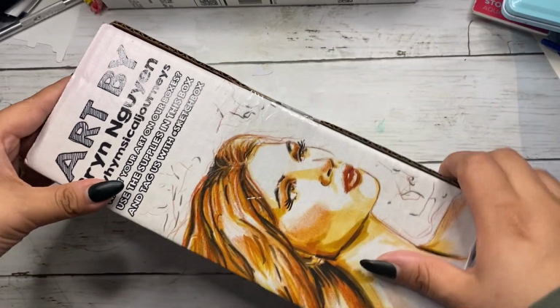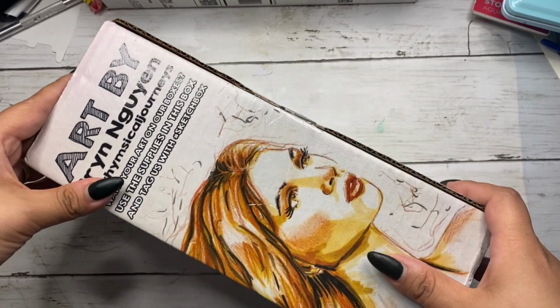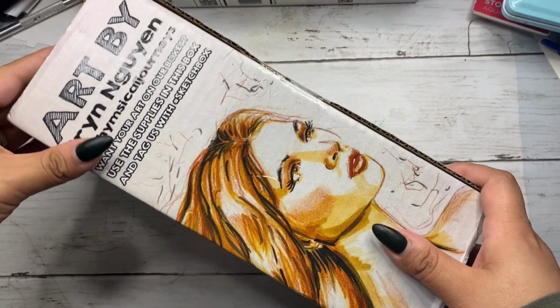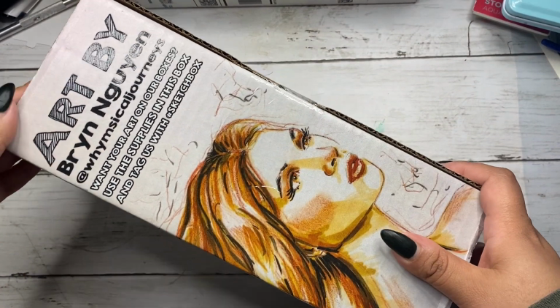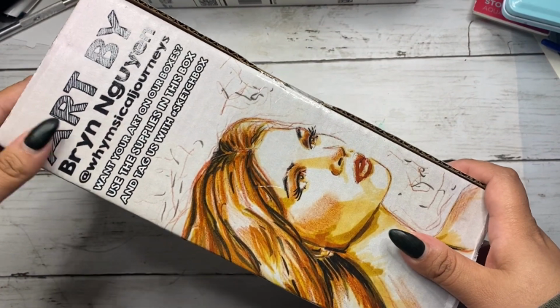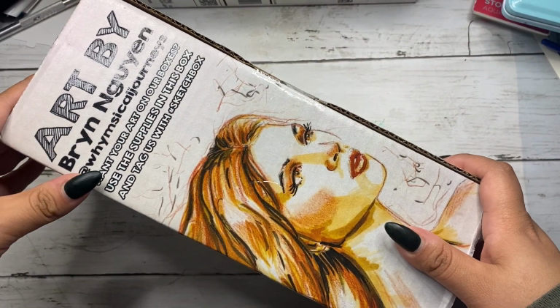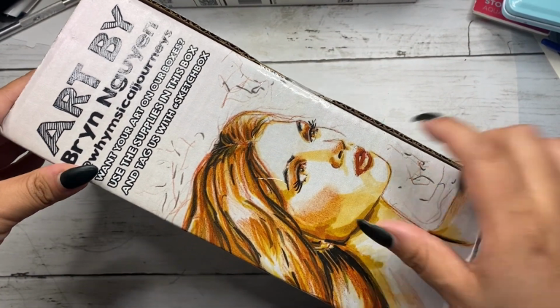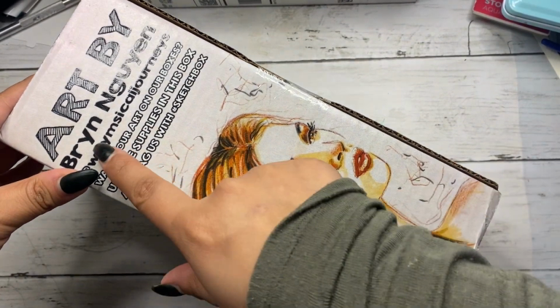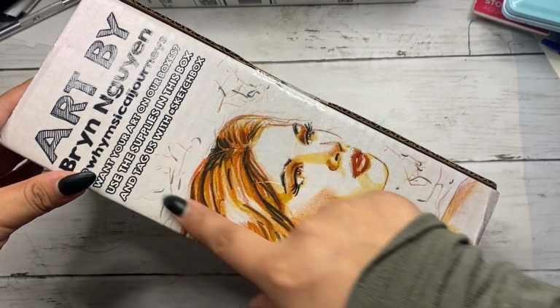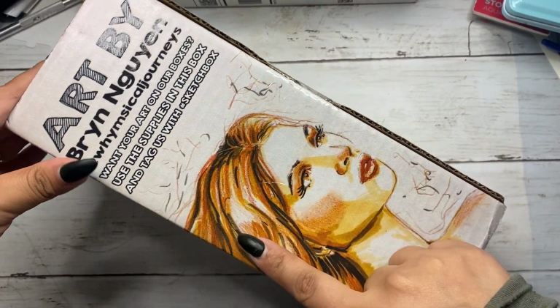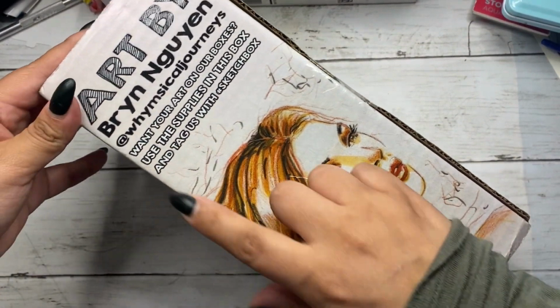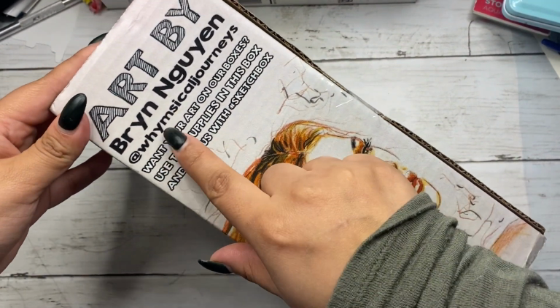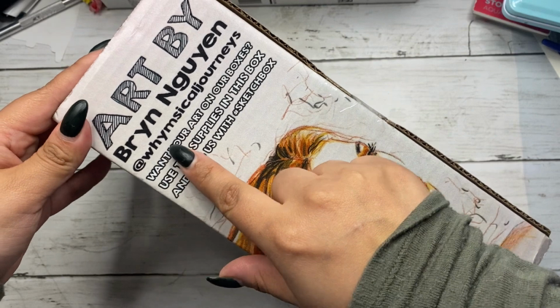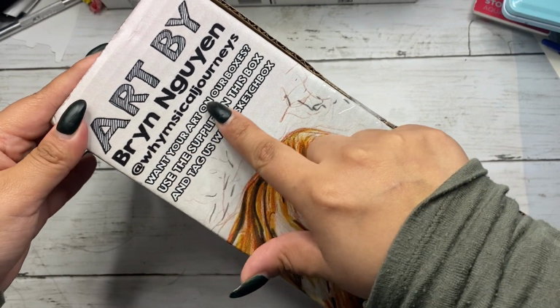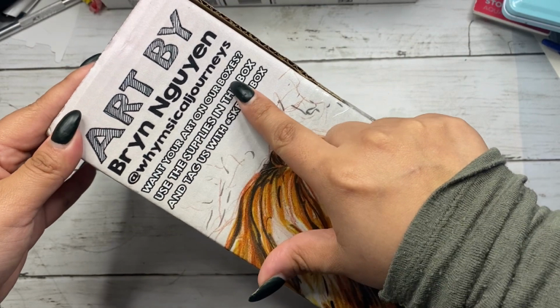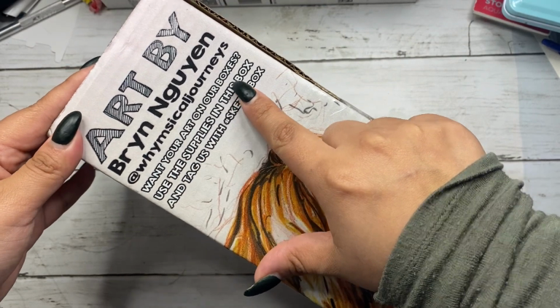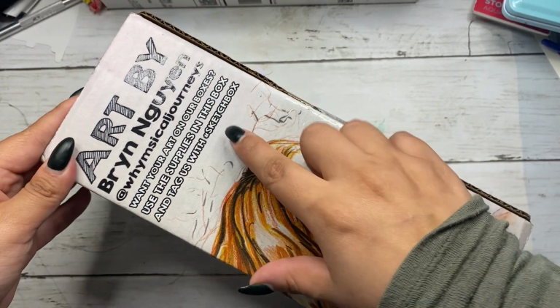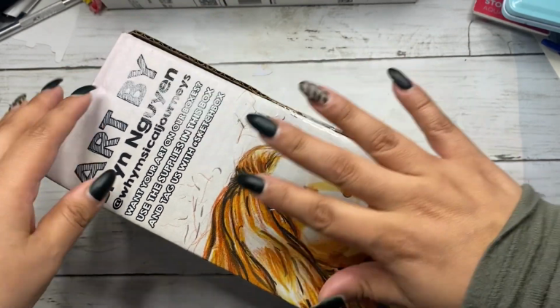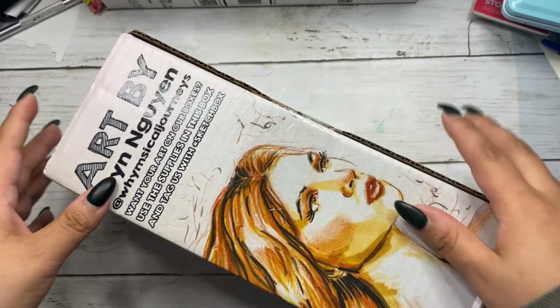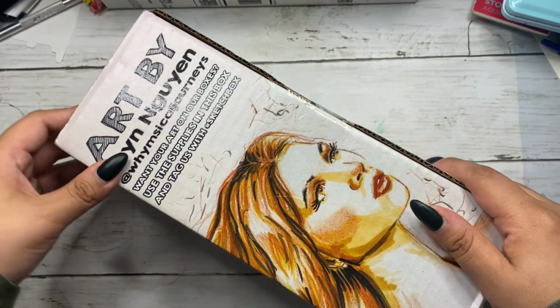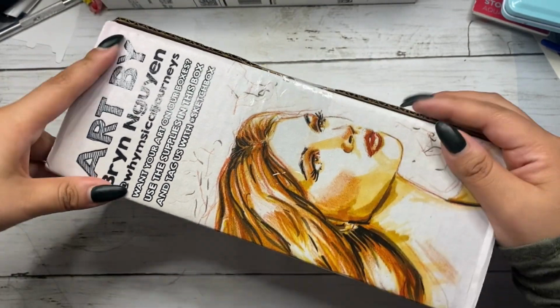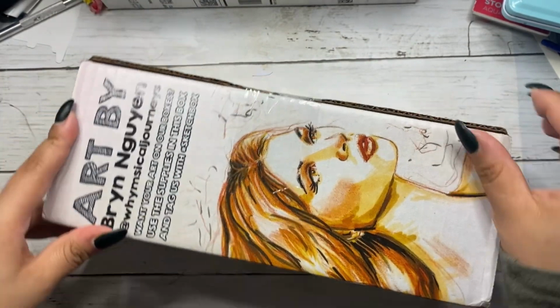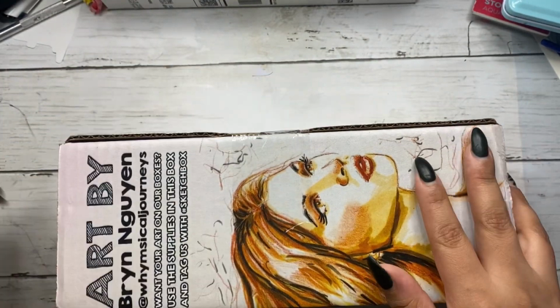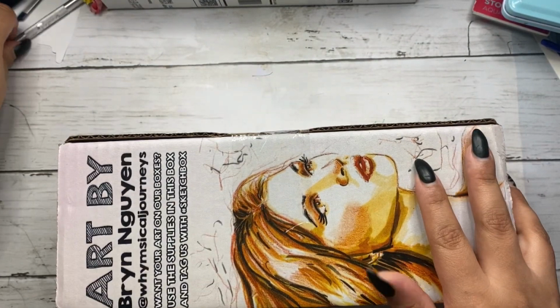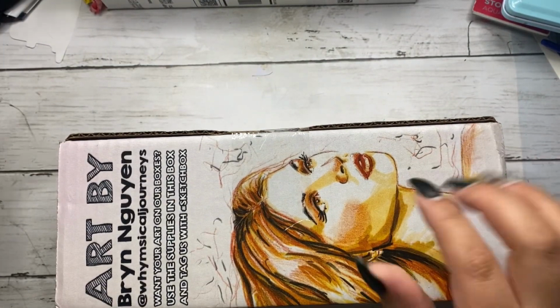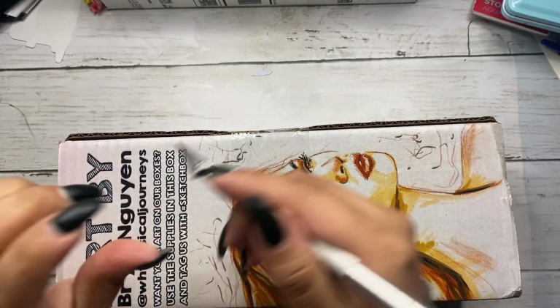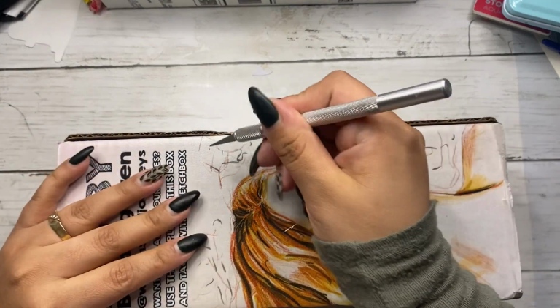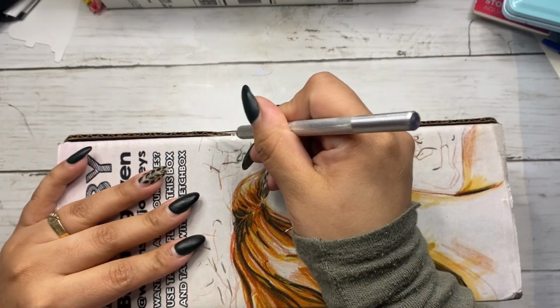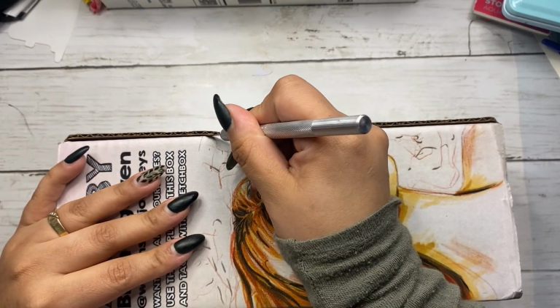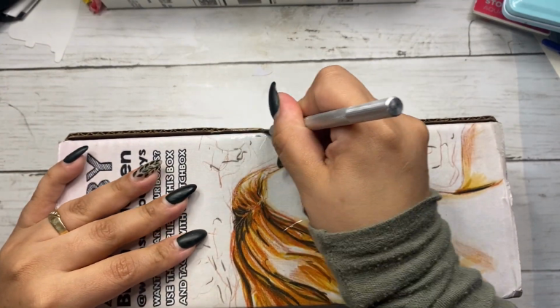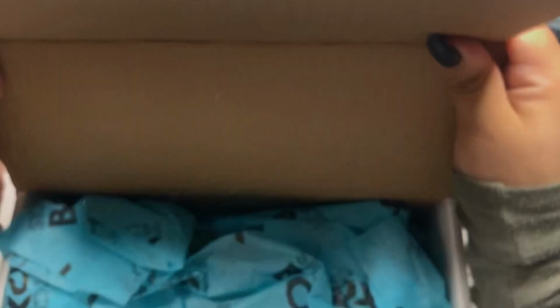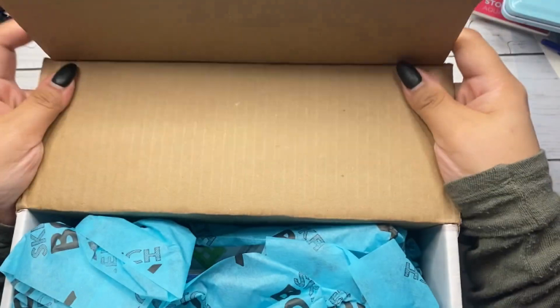The art on the box is by Brynn Guyon at Whimsical Journeys — I think it's Brynn, not Brian. Okay, so let's open this thing up.